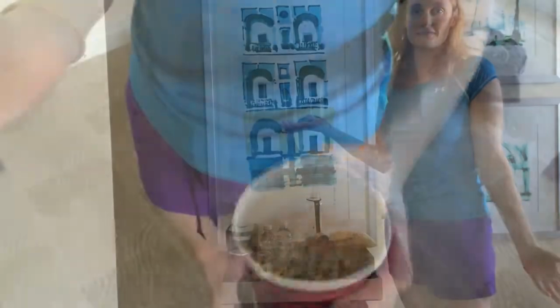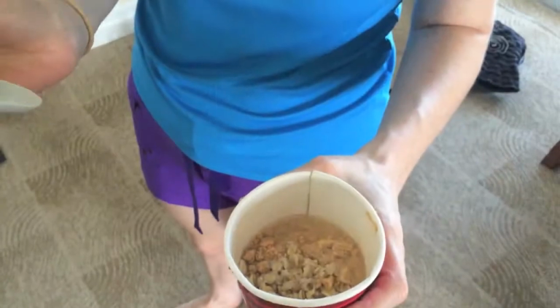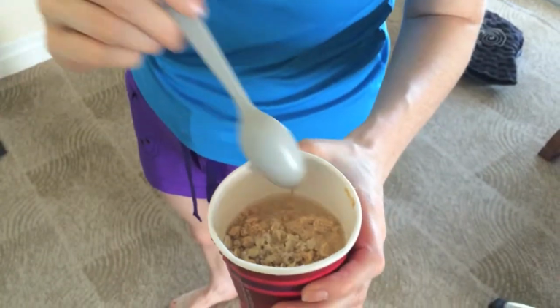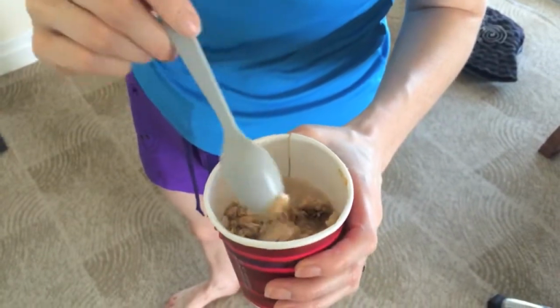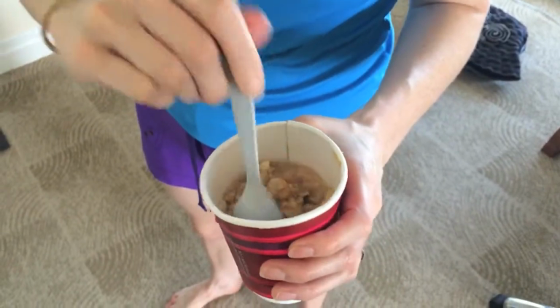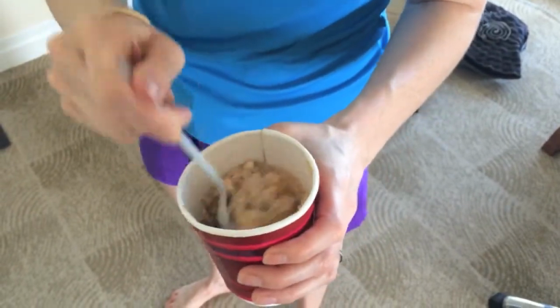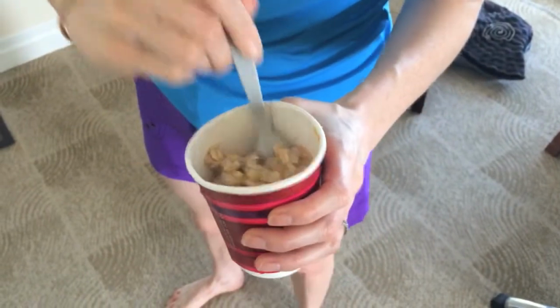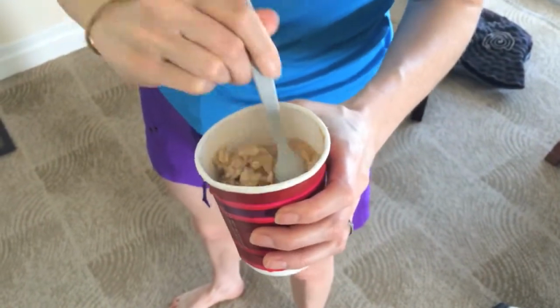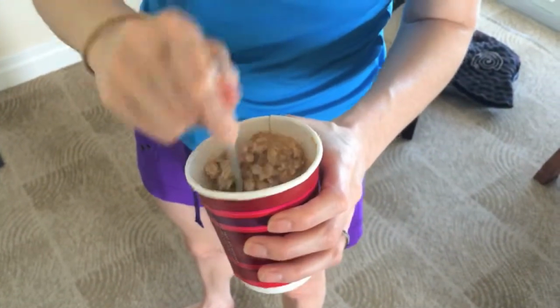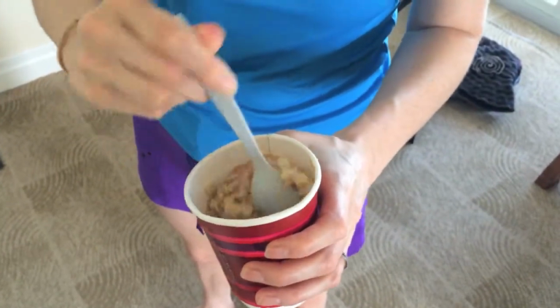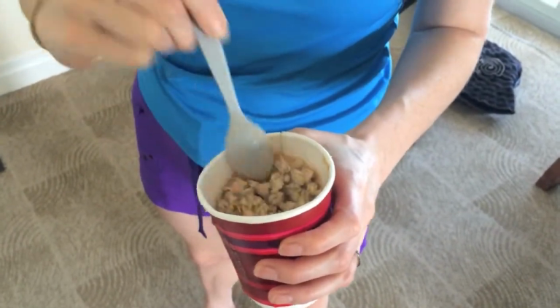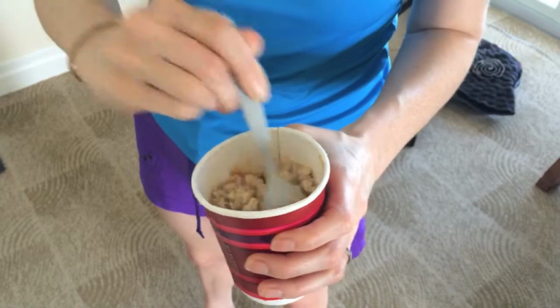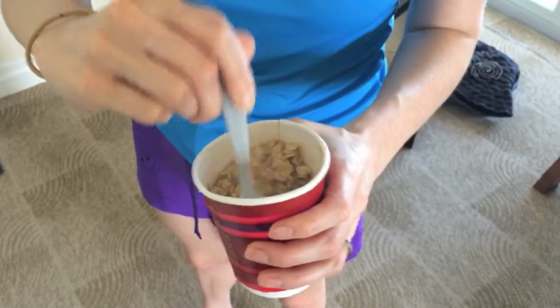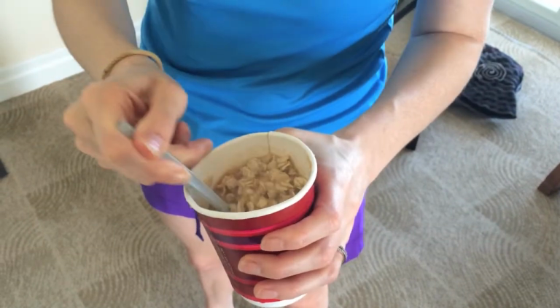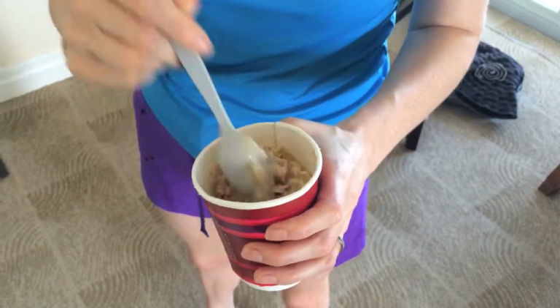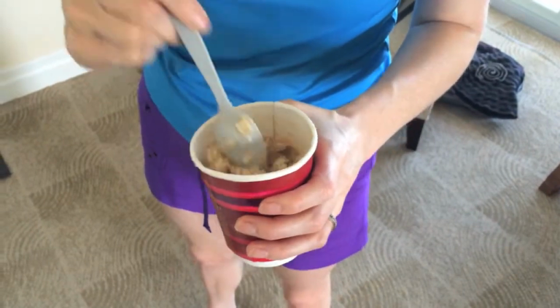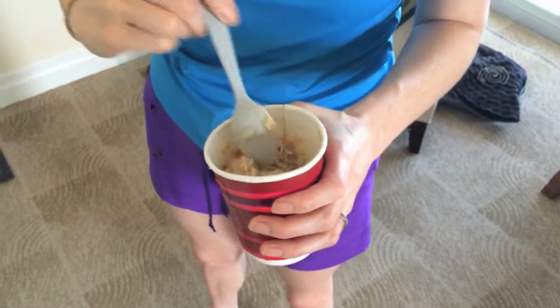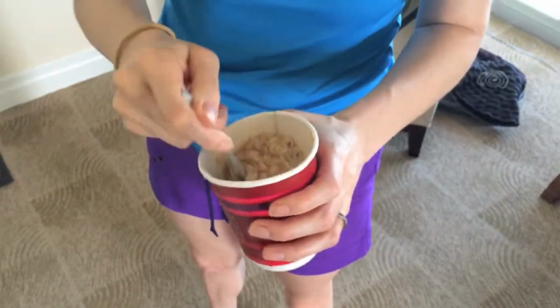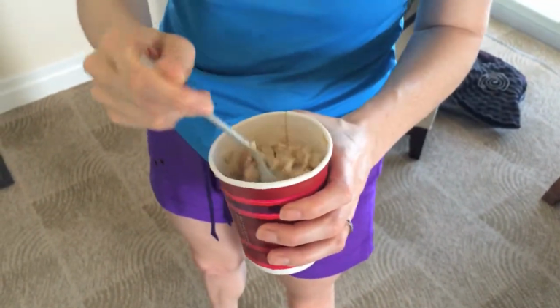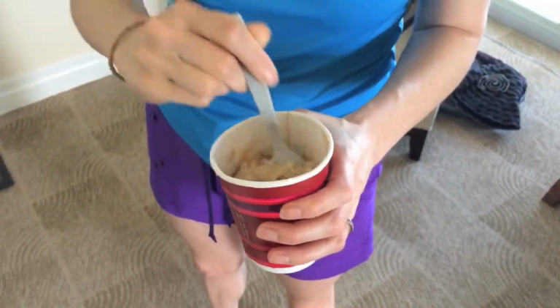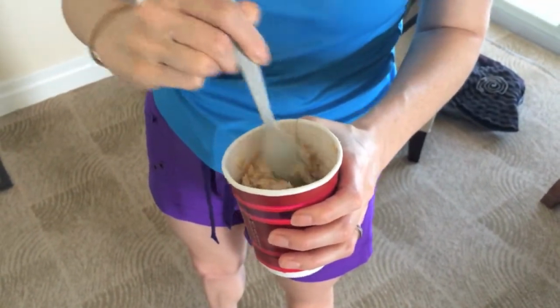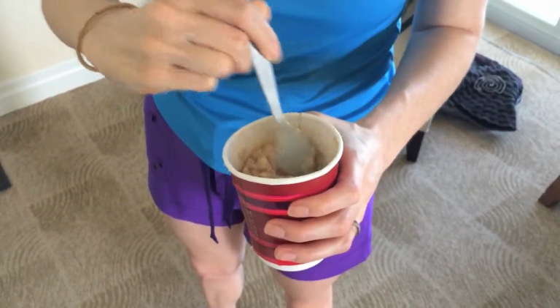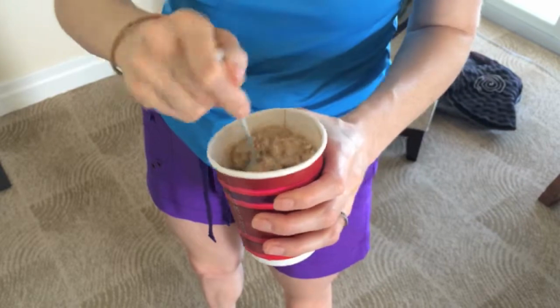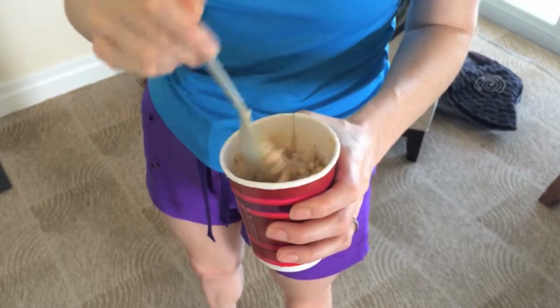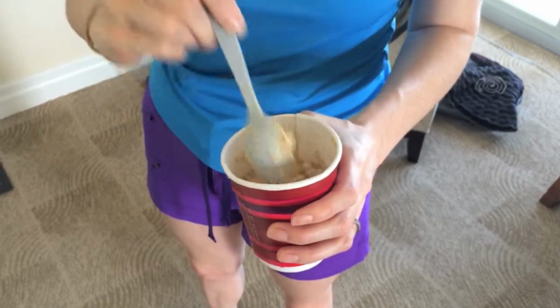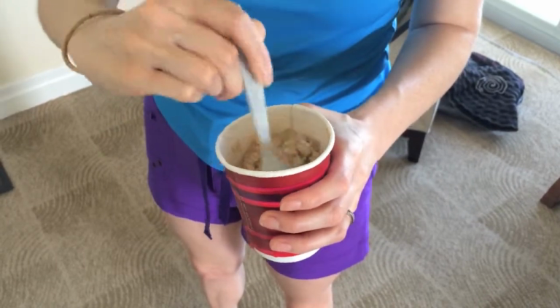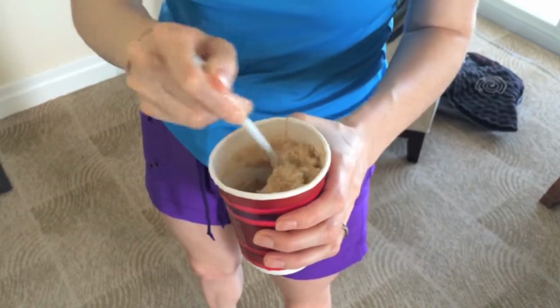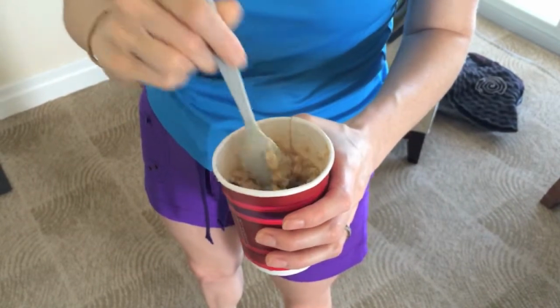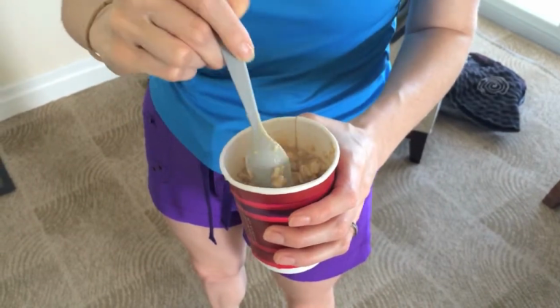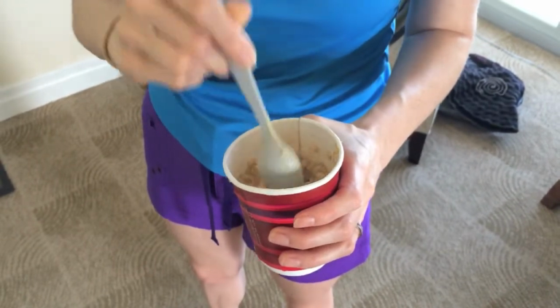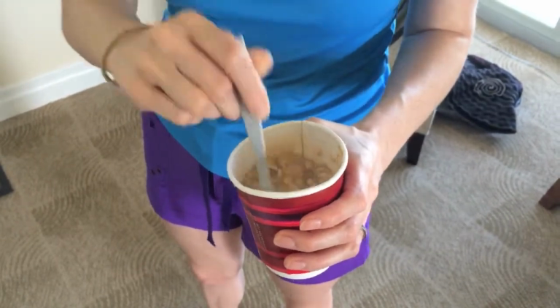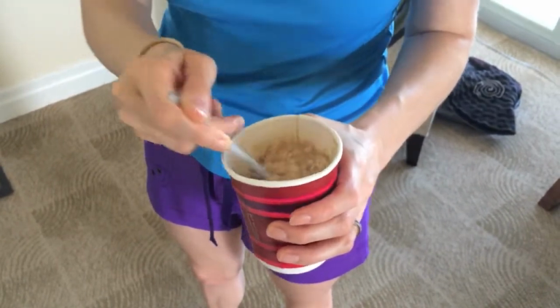Alright, and here it is, all made. So I'll just mix it up, and we went to the market and actually bought bananas, so I'm gonna add that to this. It's gonna be great — a healthy way to start the day while on vacation. Excellent. Thank you.